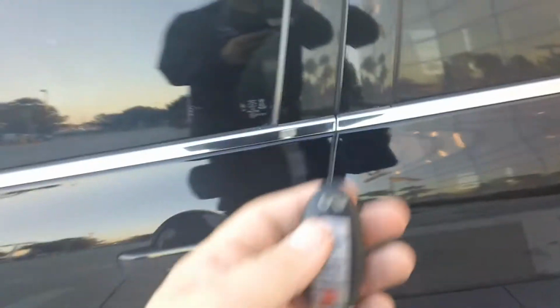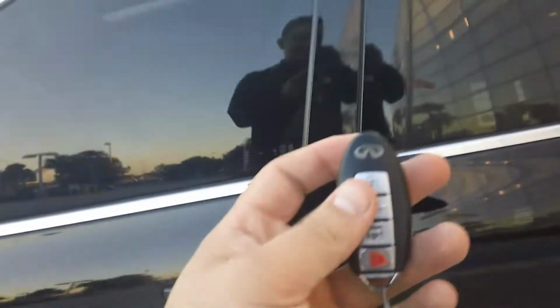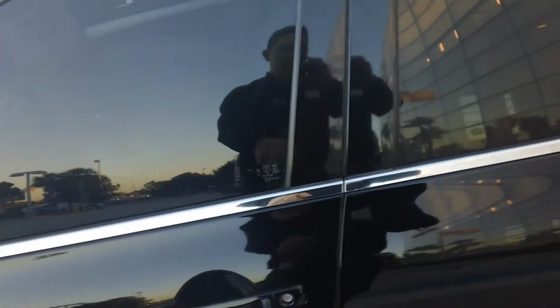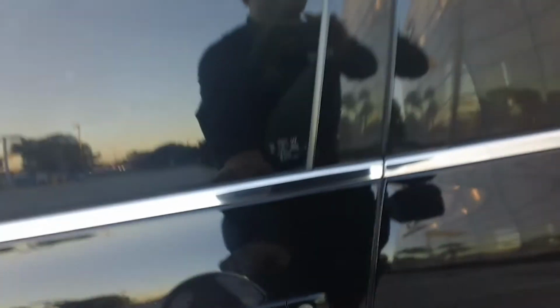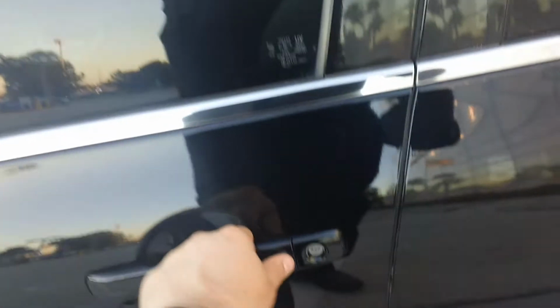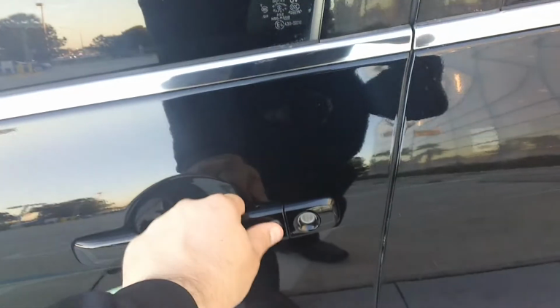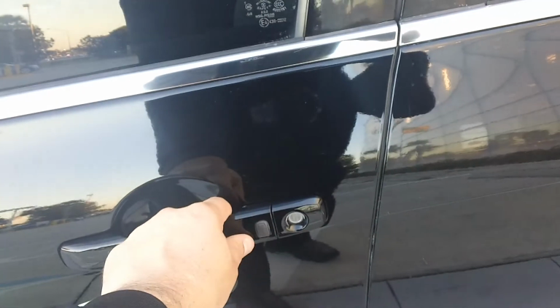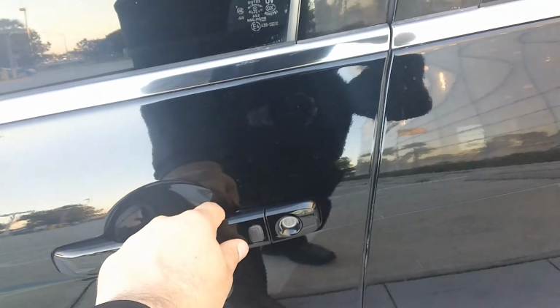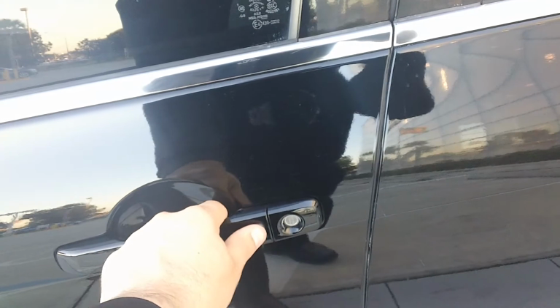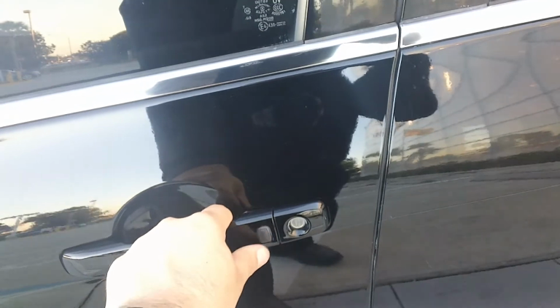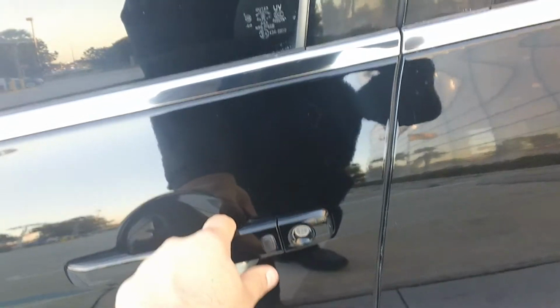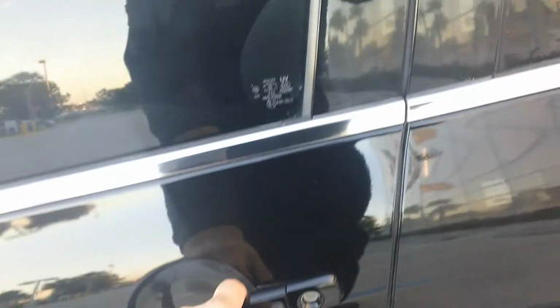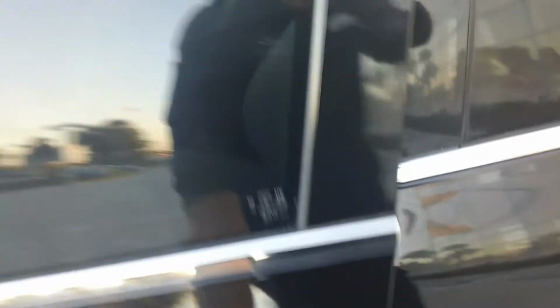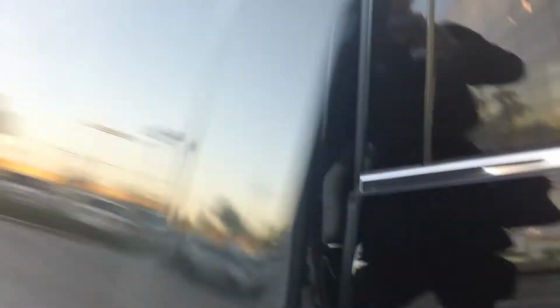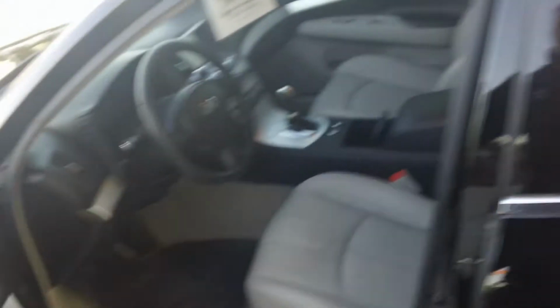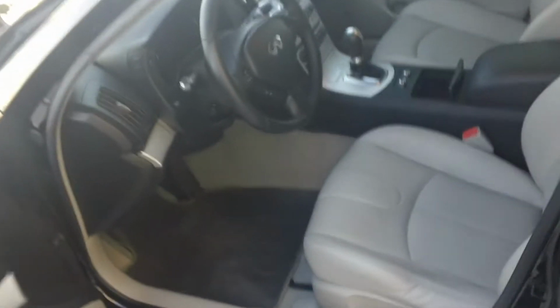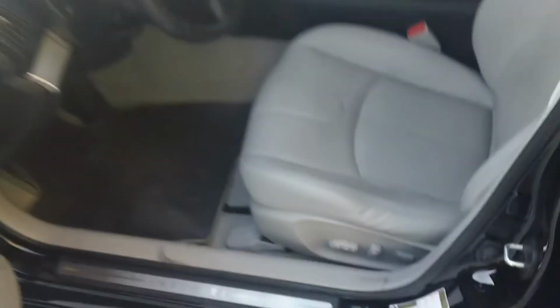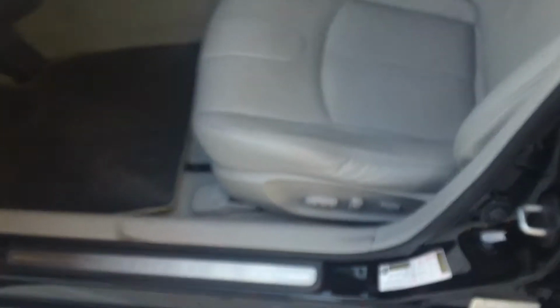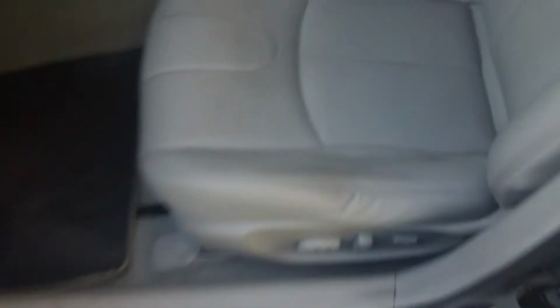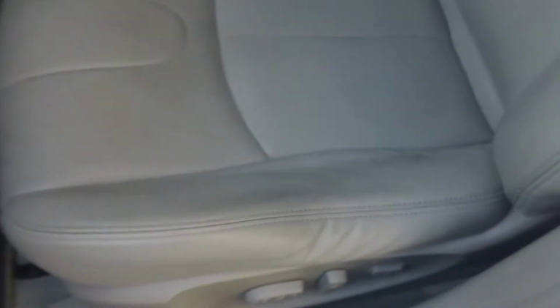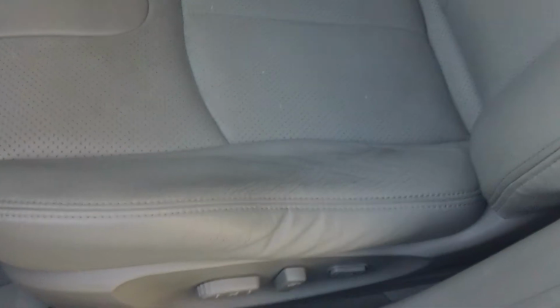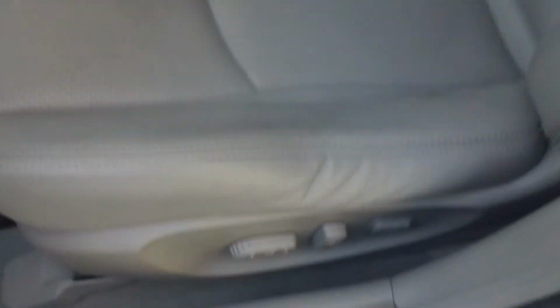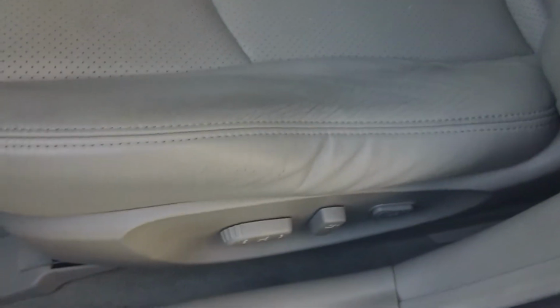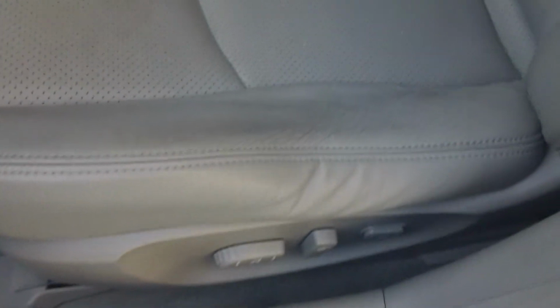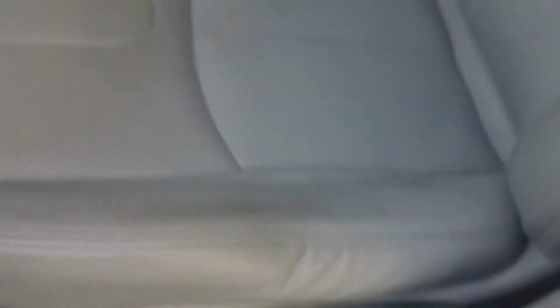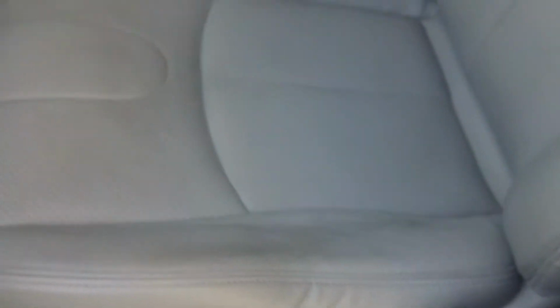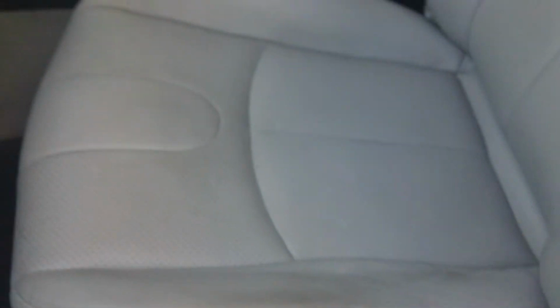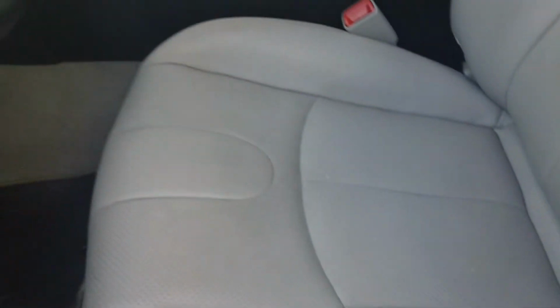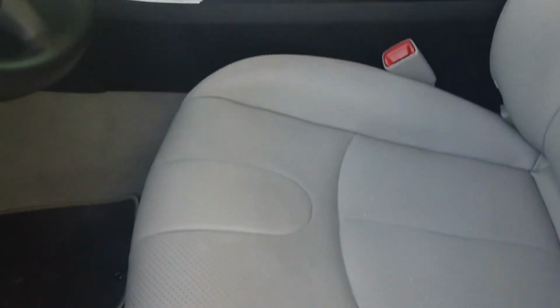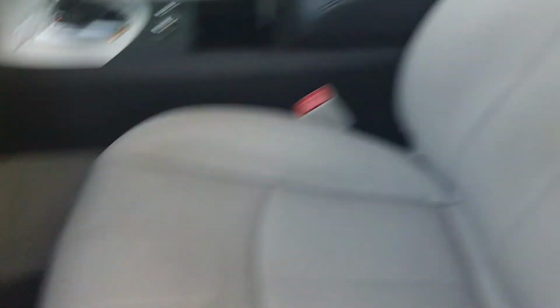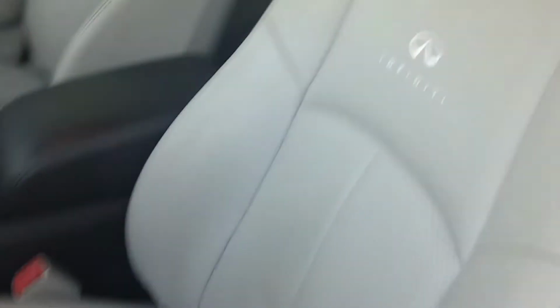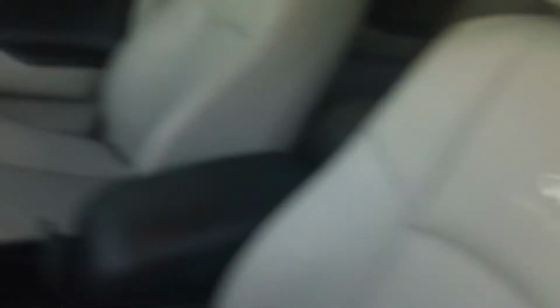This is the key fob. You'll actually be able to open the door just like that and open all the doors just by a touch of a button. Interior, a little worn right there, but it's expected for a pre-owned vehicle — otherwise very clean.